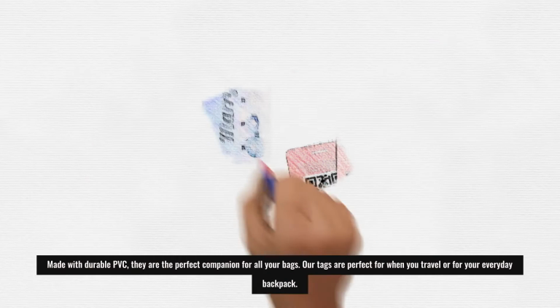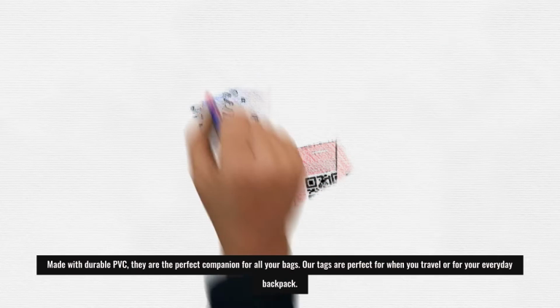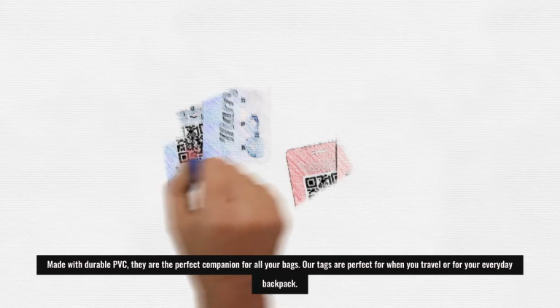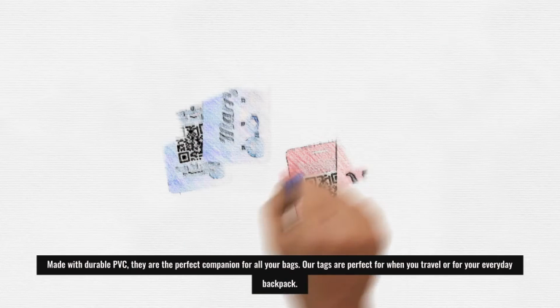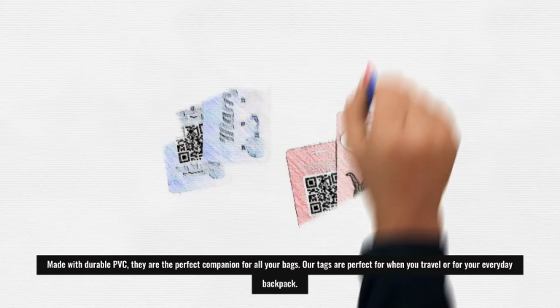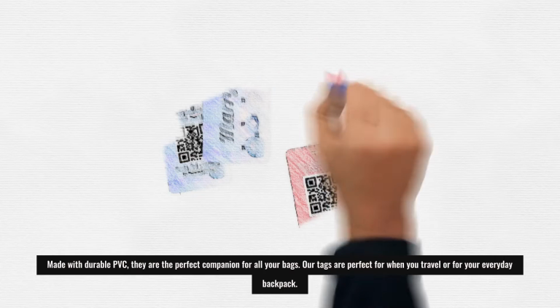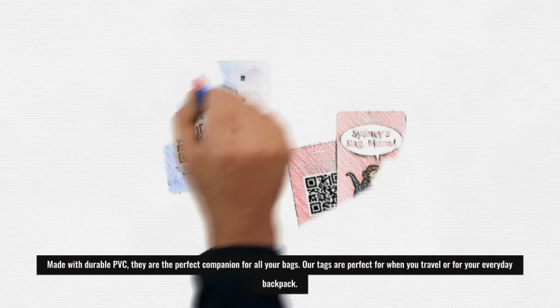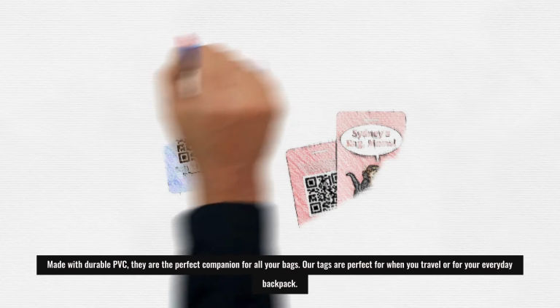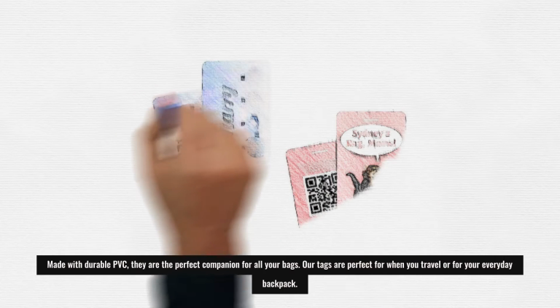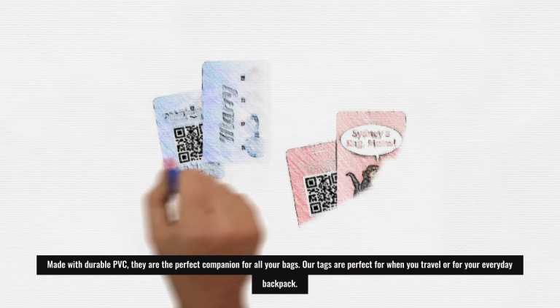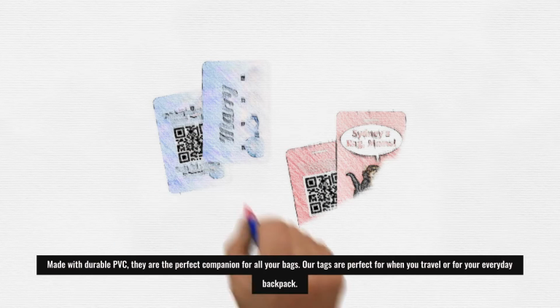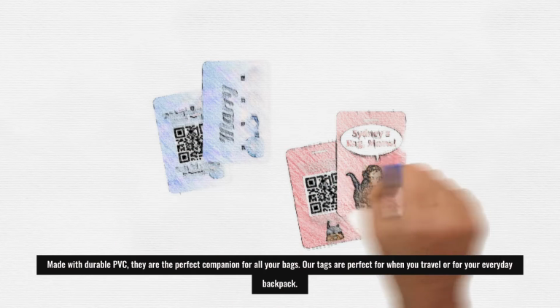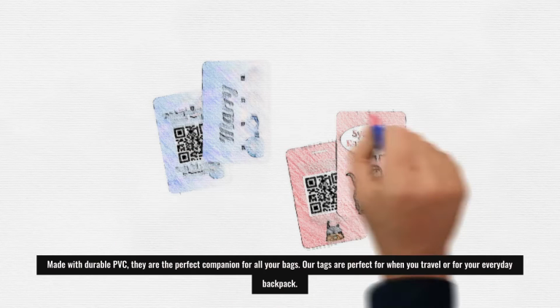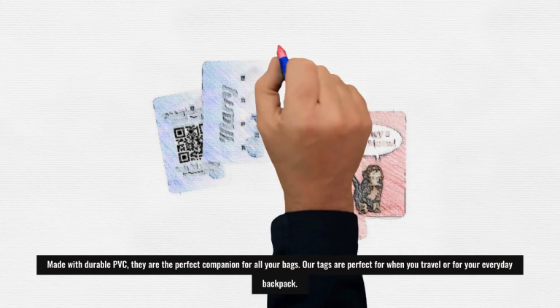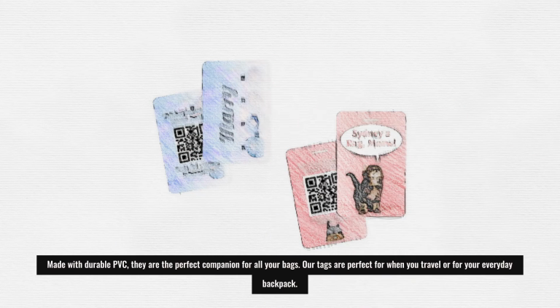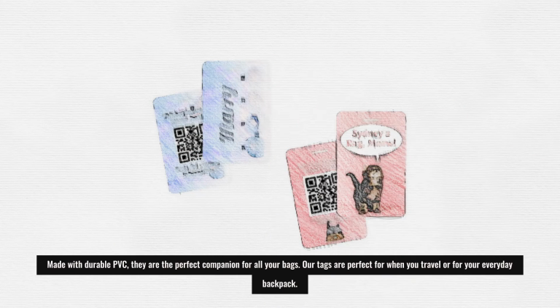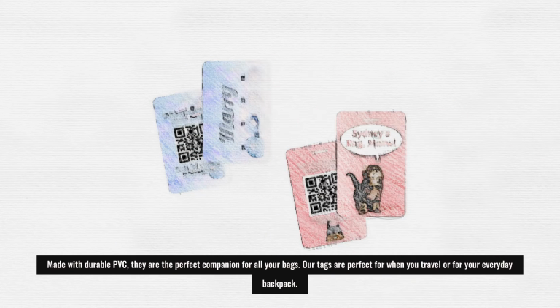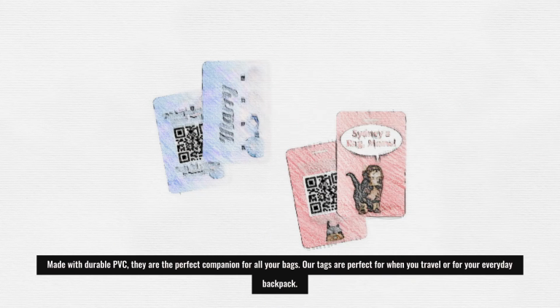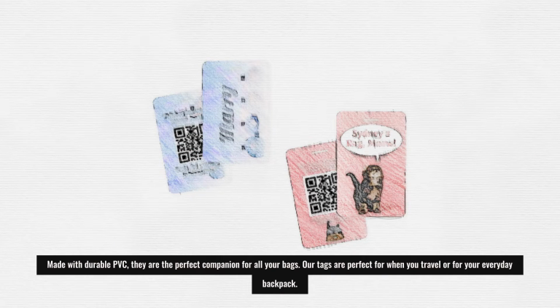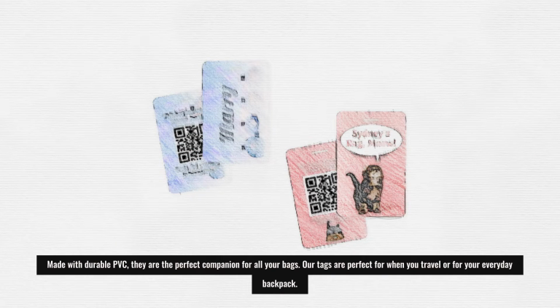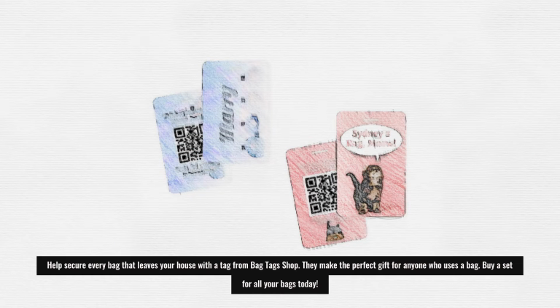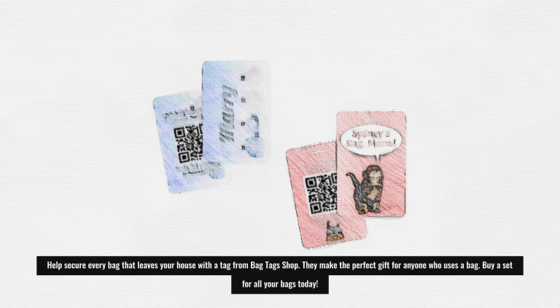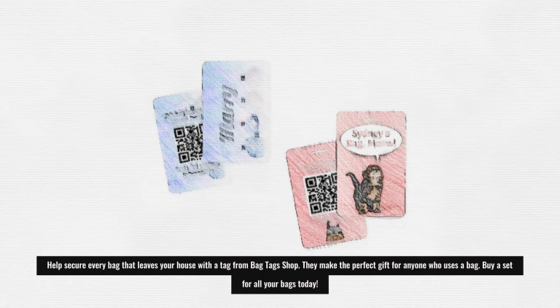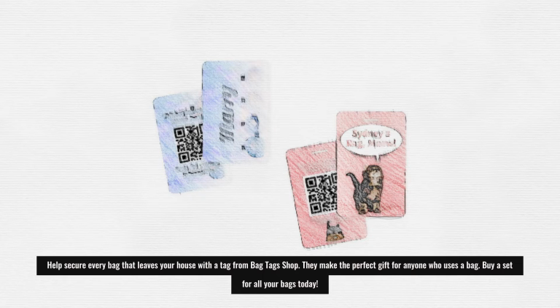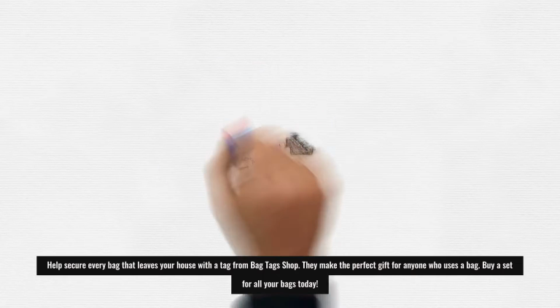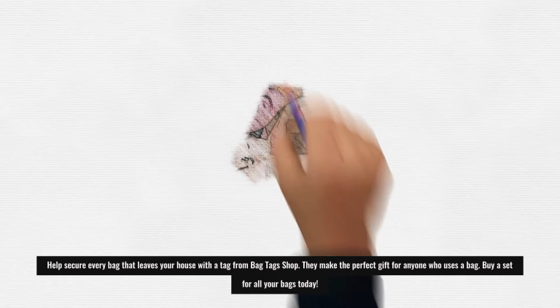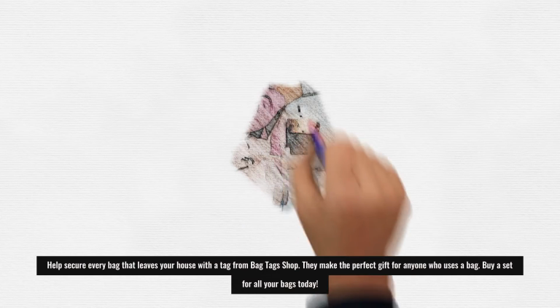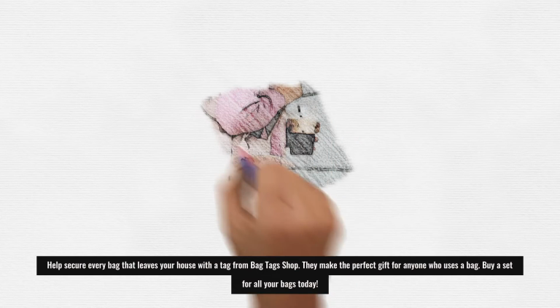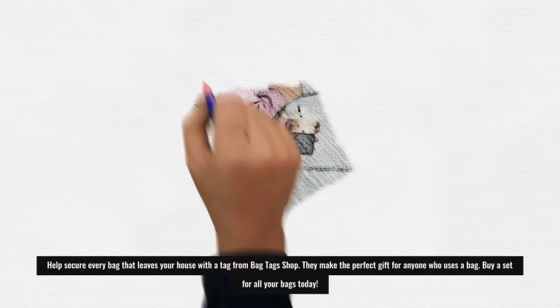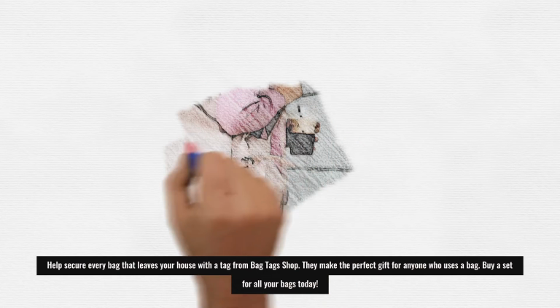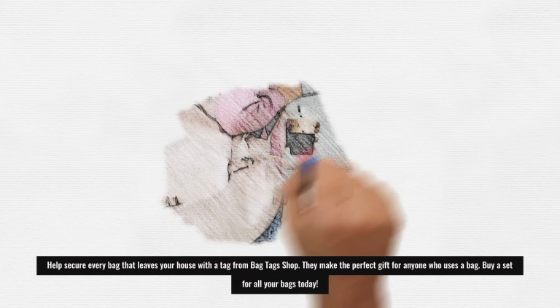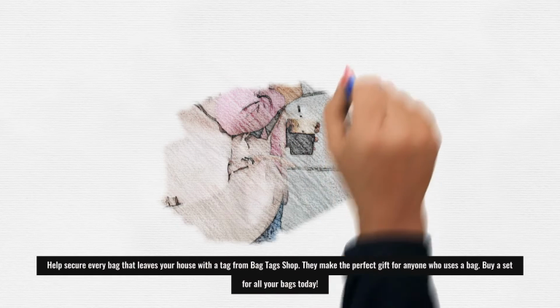they are the perfect companion for all your bags. Our tags are perfect for when you travel or for your everyday backpack. Help secure every bag that leaves your house with a tag from Bag Tags Shop.